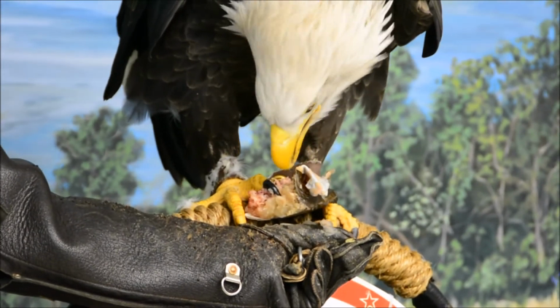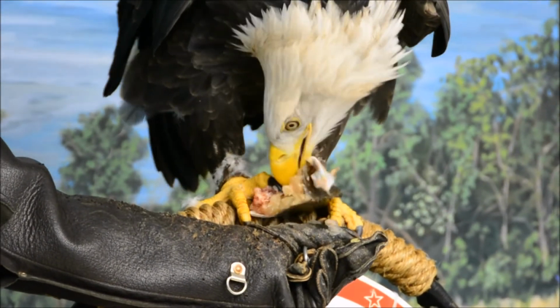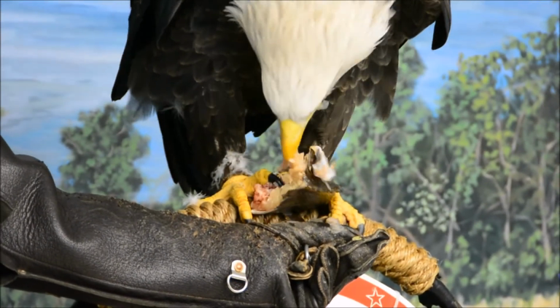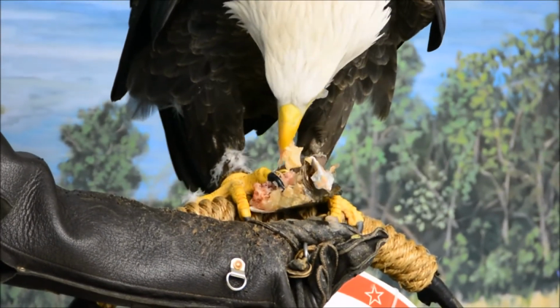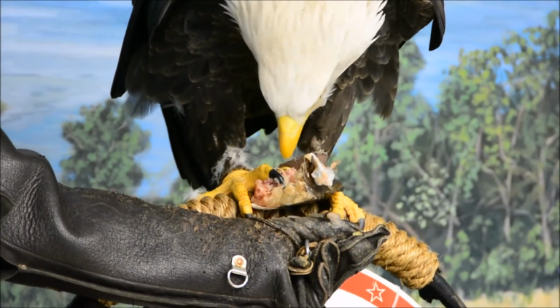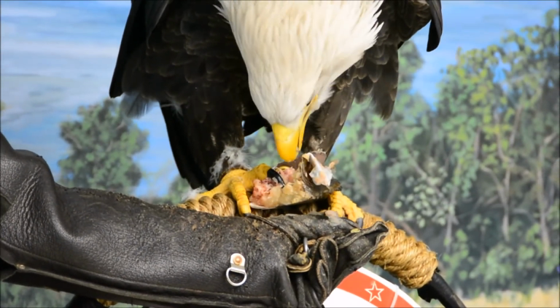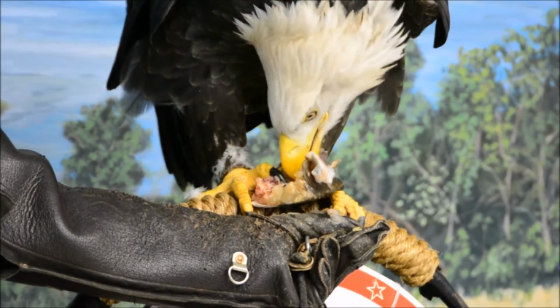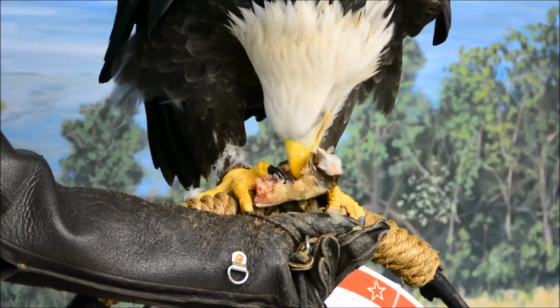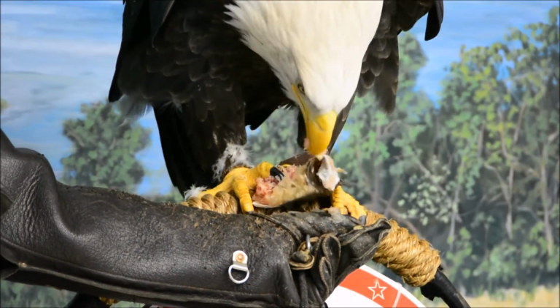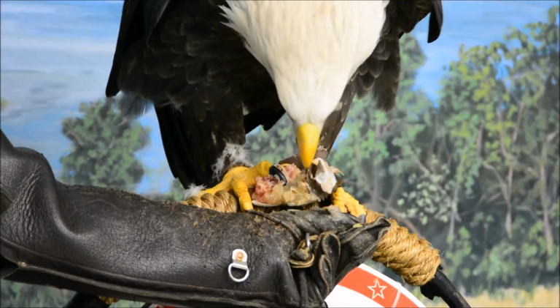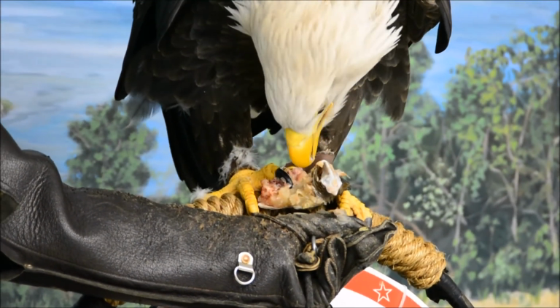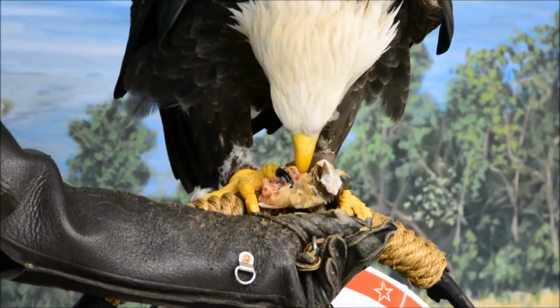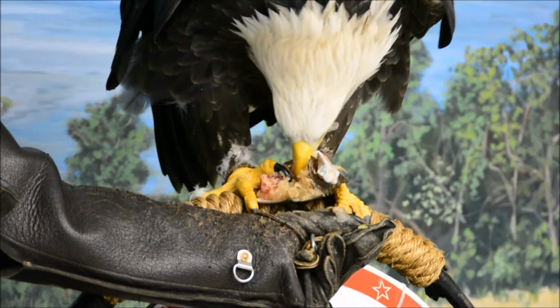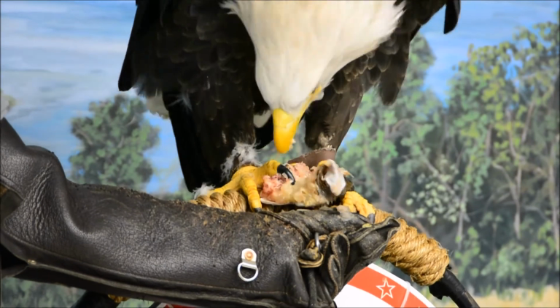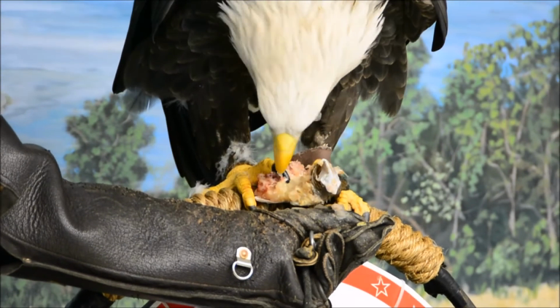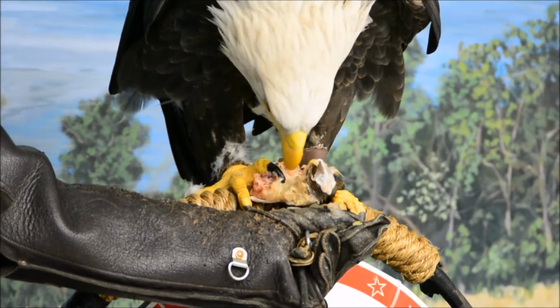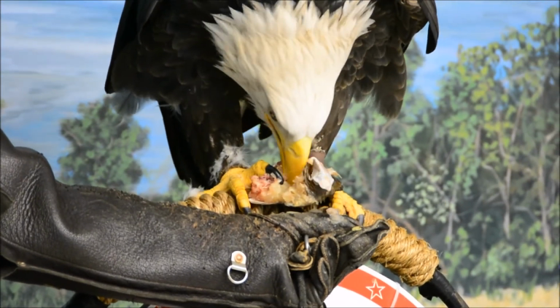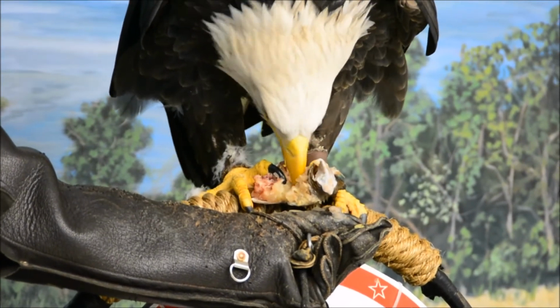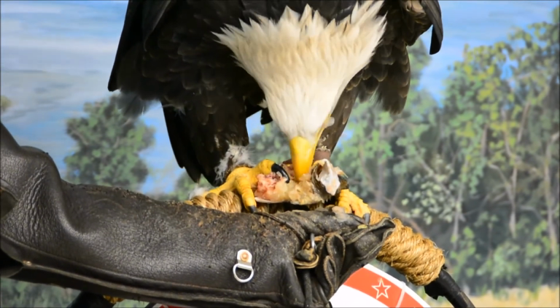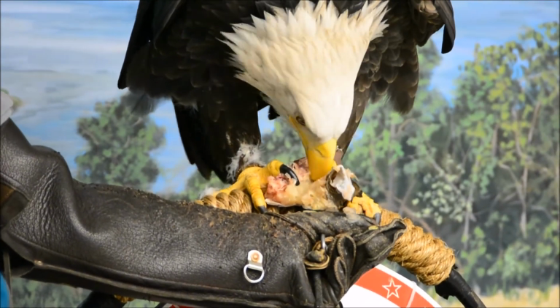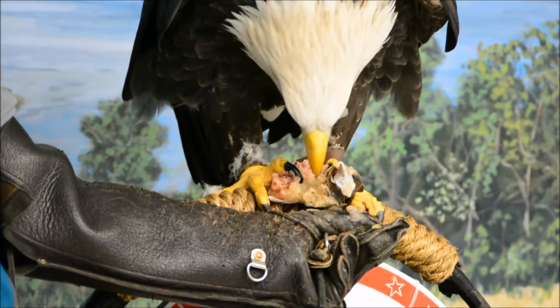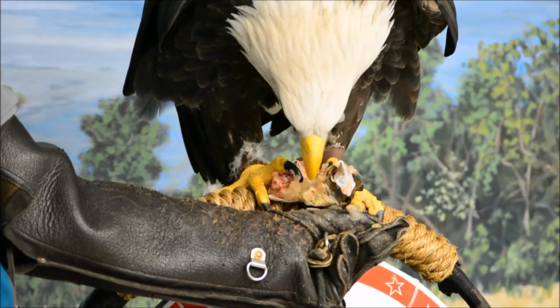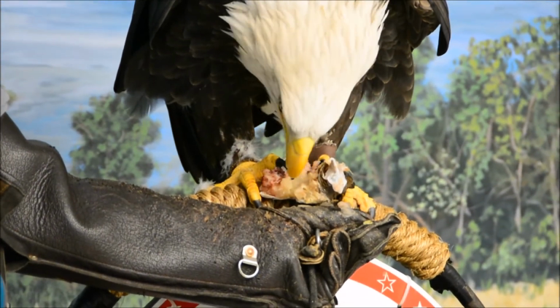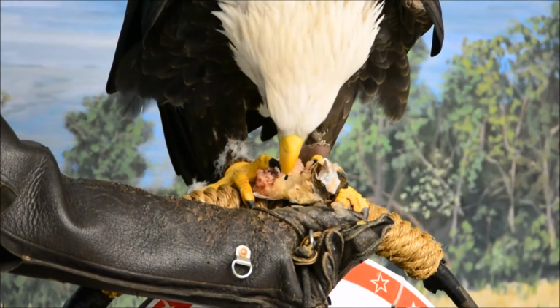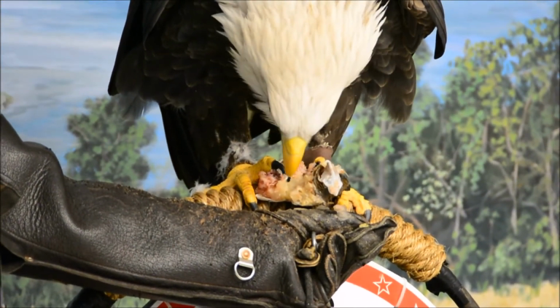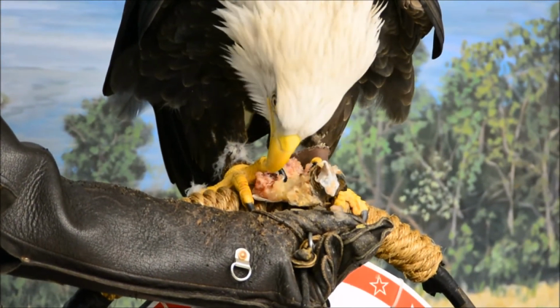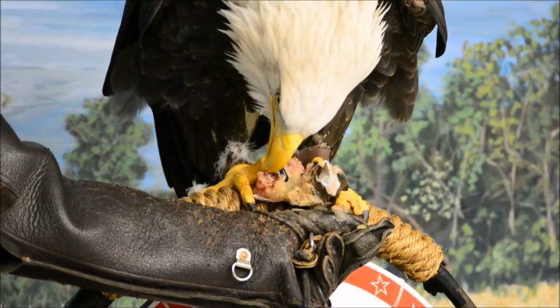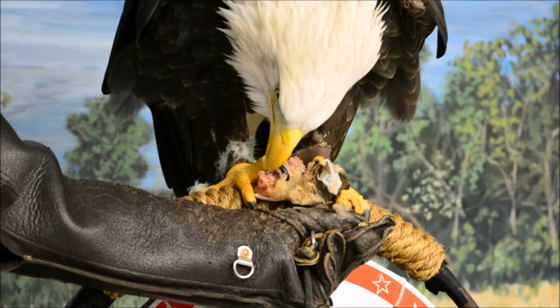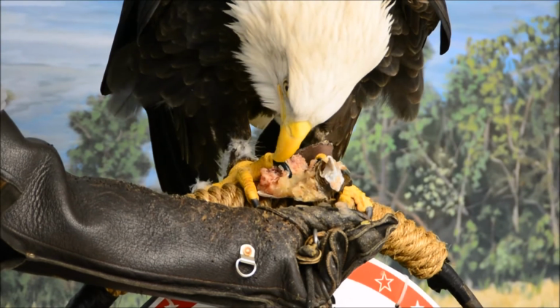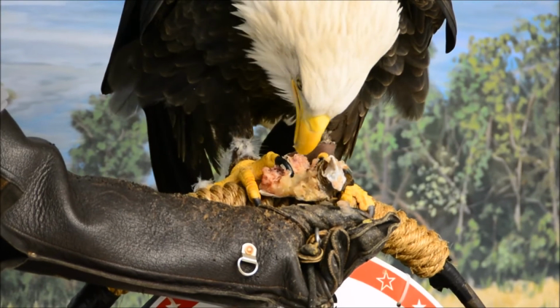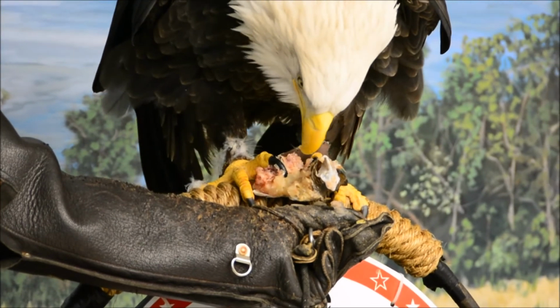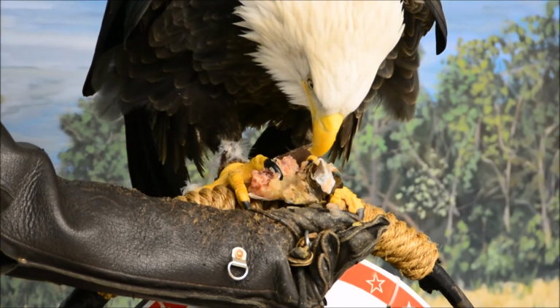Wearing glasses isn't a bad idea either. I feel like doing this with safety goggles because she got me right in the eye with a piece of rat. Not my favorite moment.